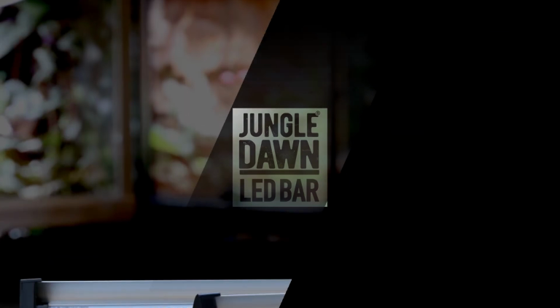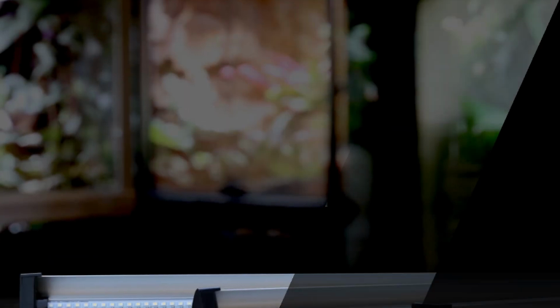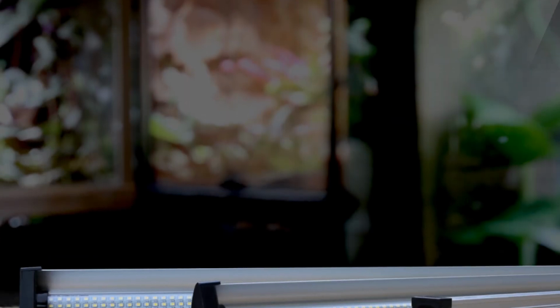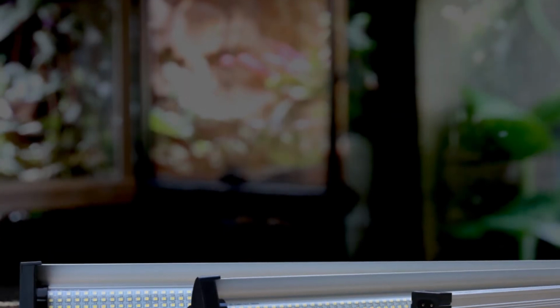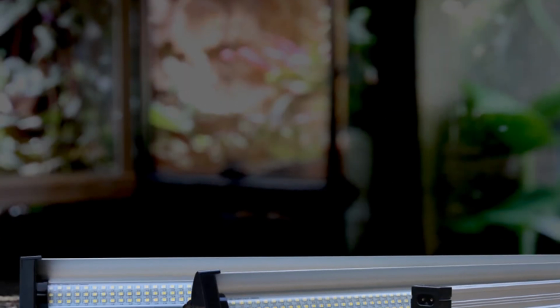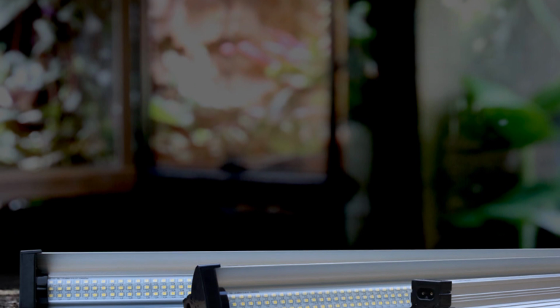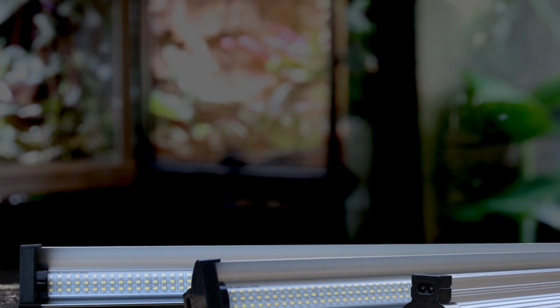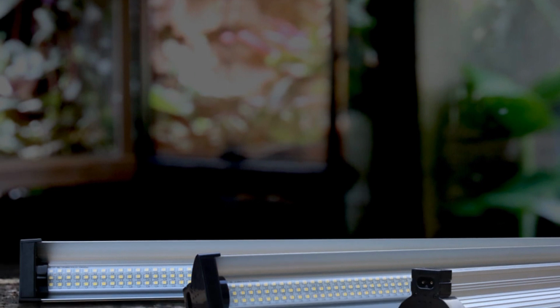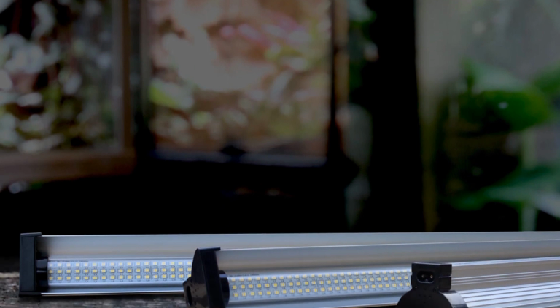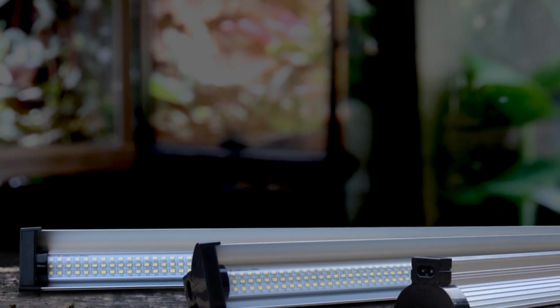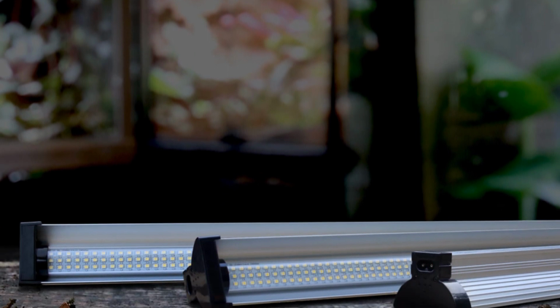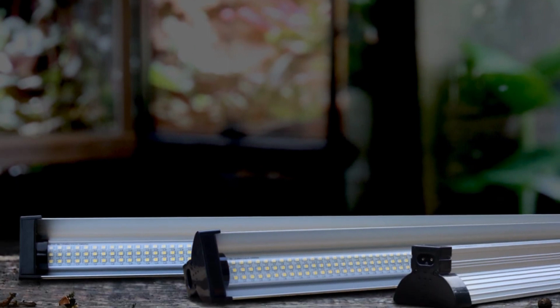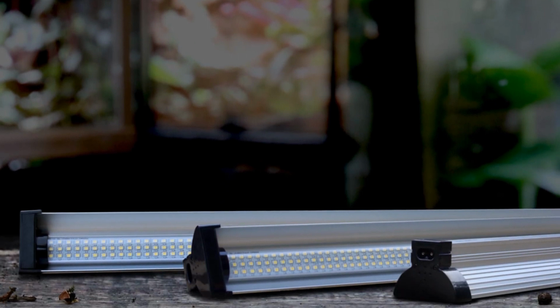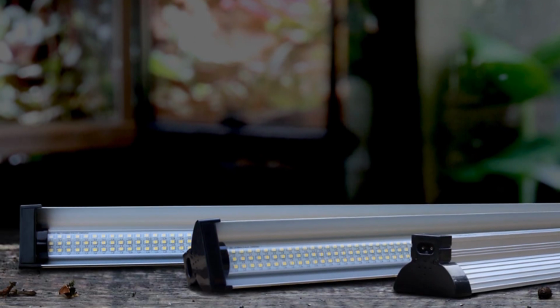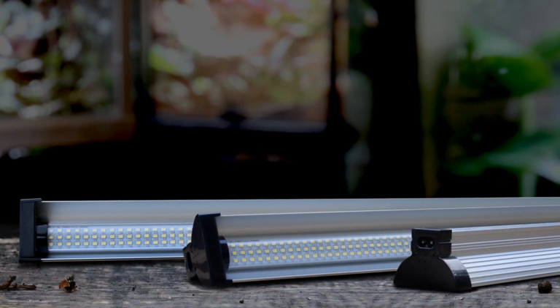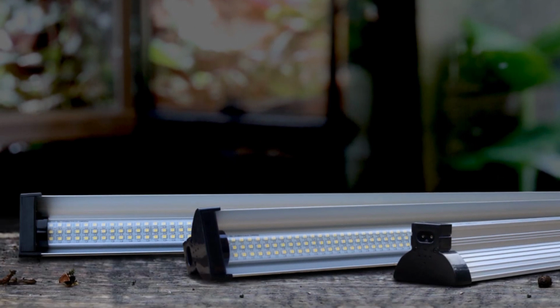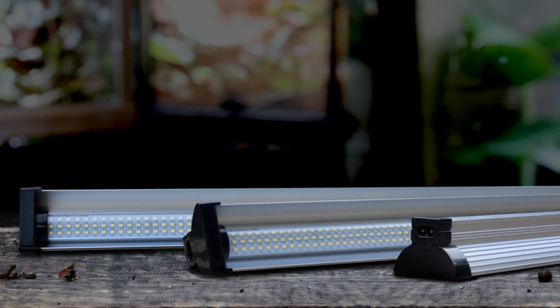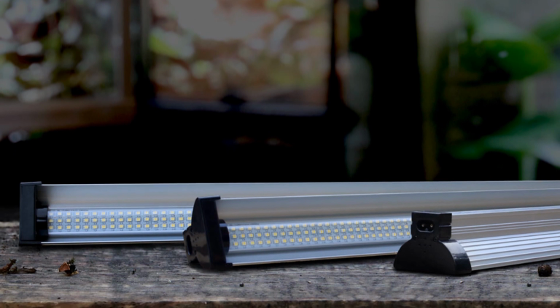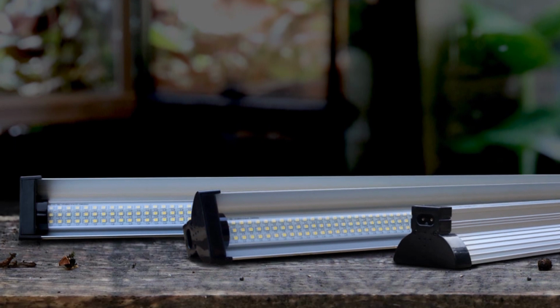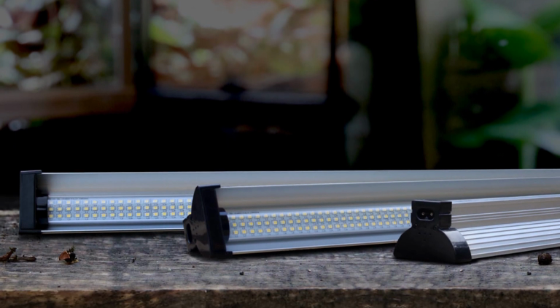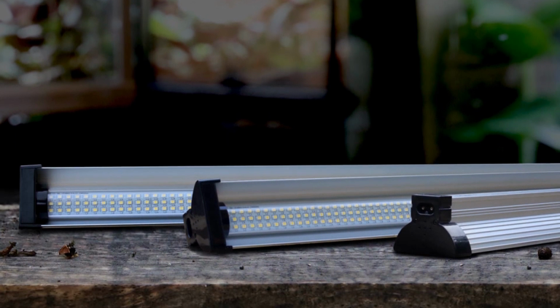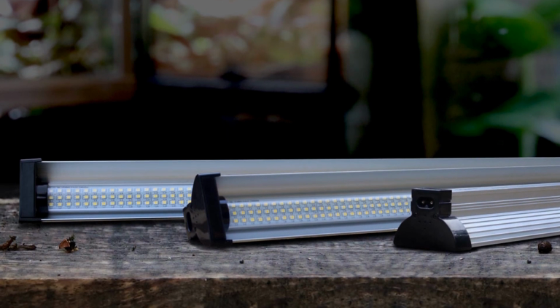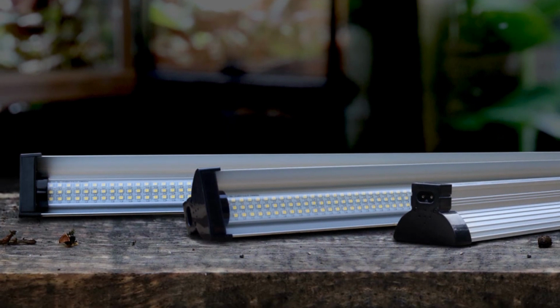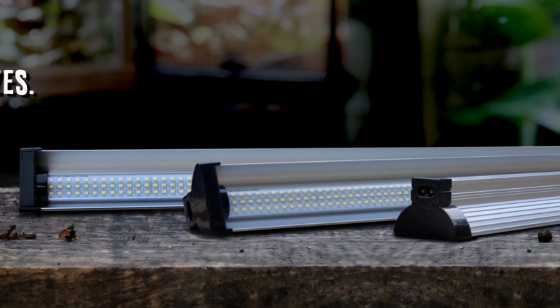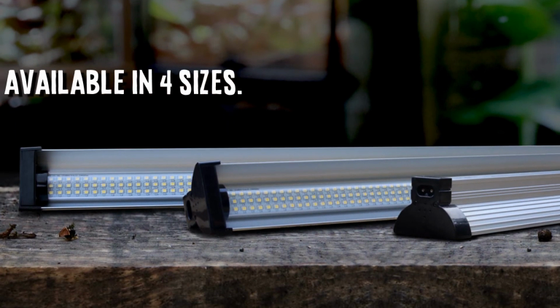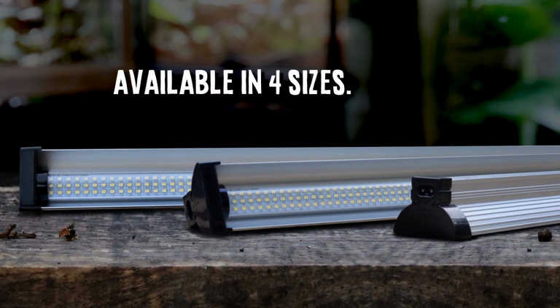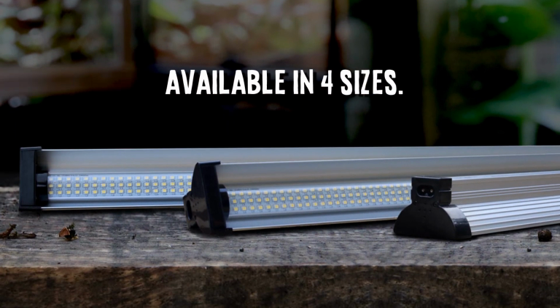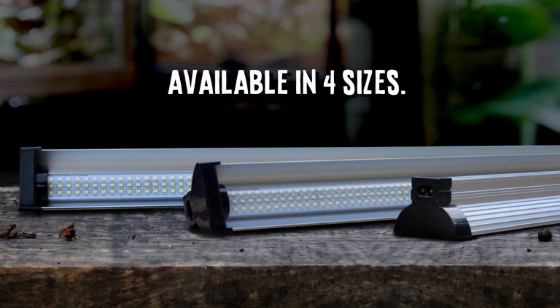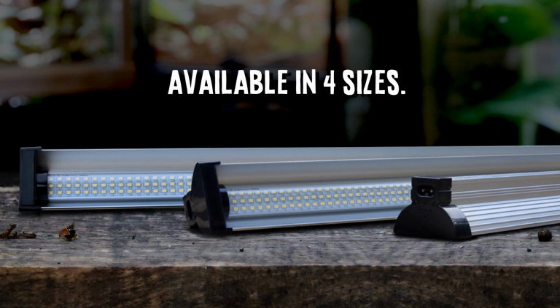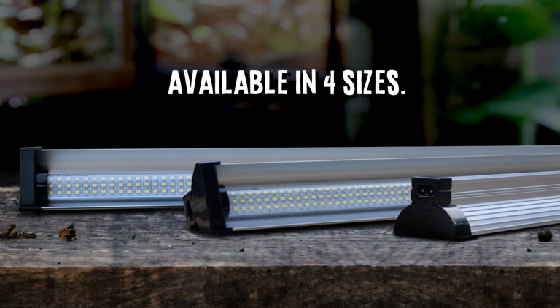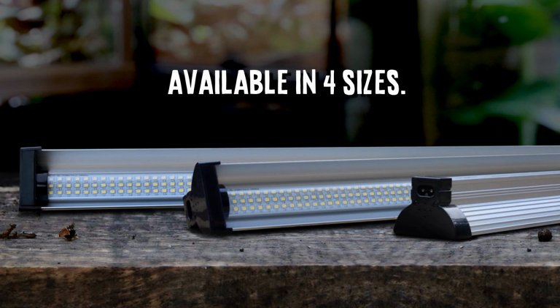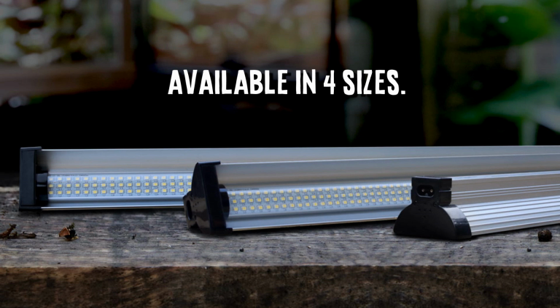The Arcadia Reptile Jungle Dawn LED Bar is sleek, bold, powerful and able to deliver the energy contained within light that causes optimal plant growth. Built by the world's experts to deliver results every time.